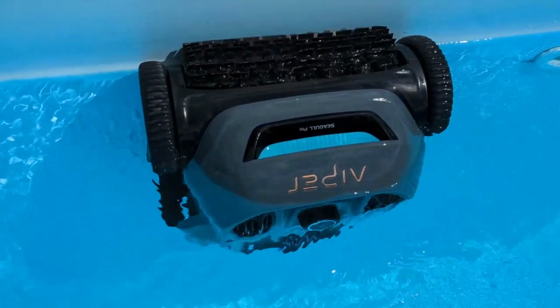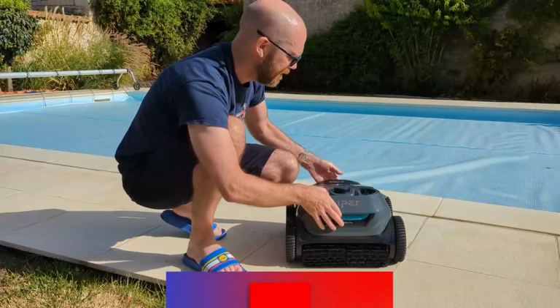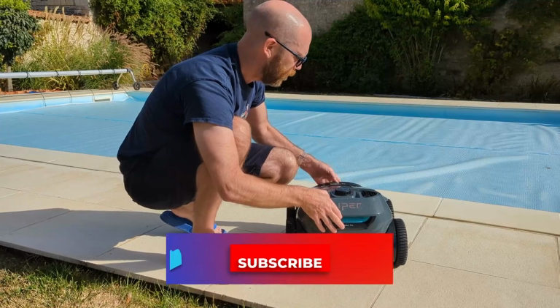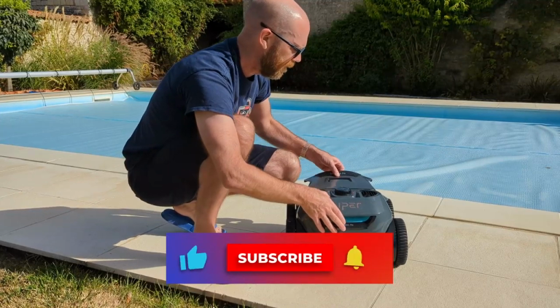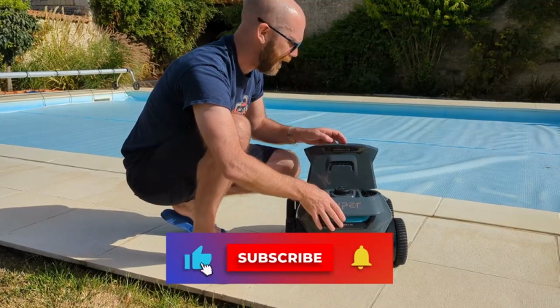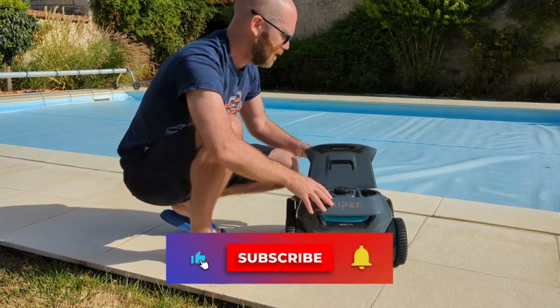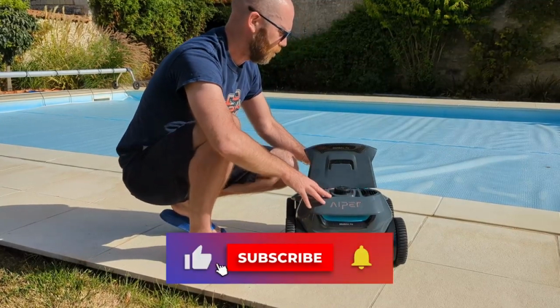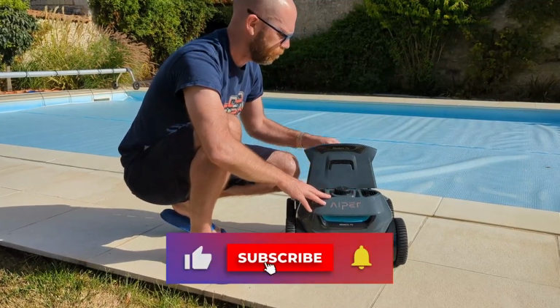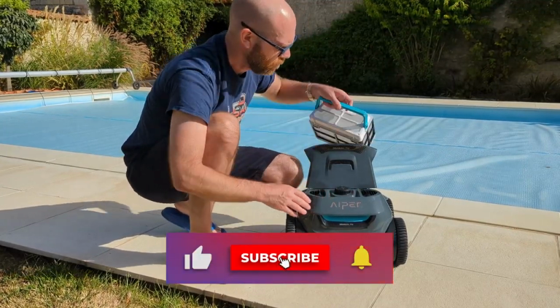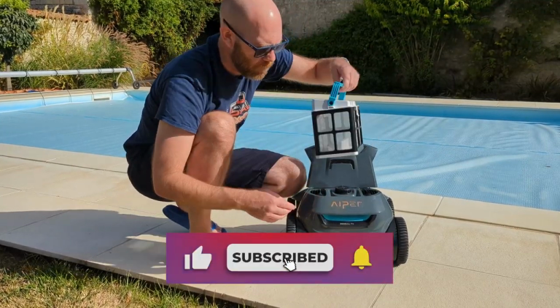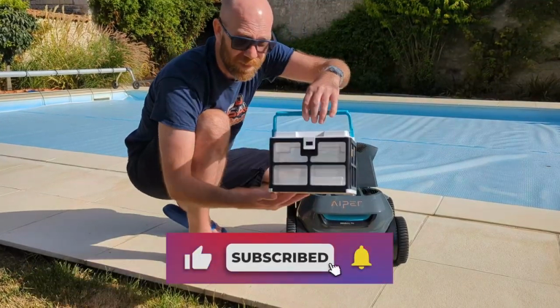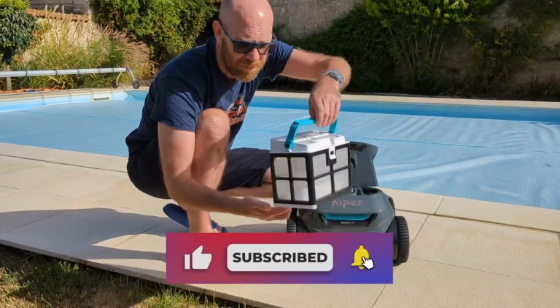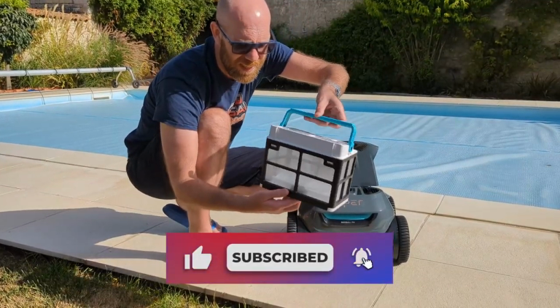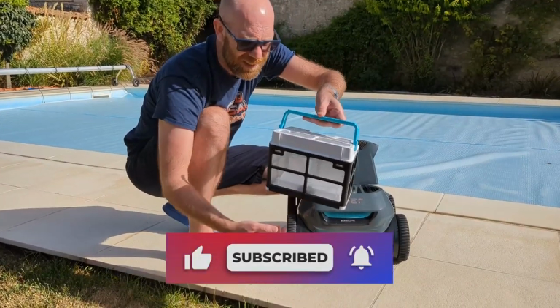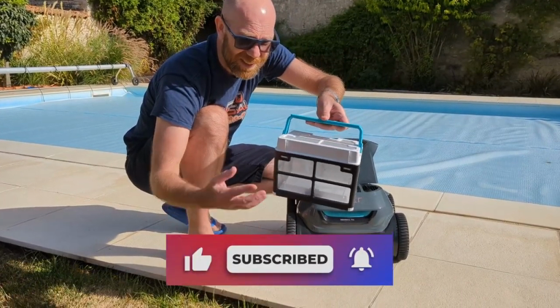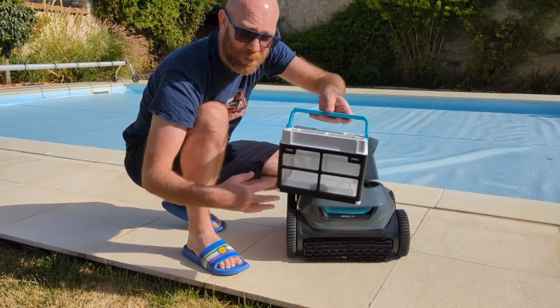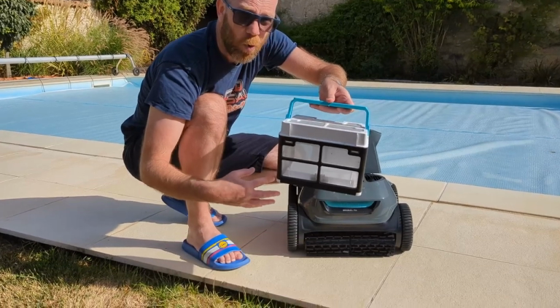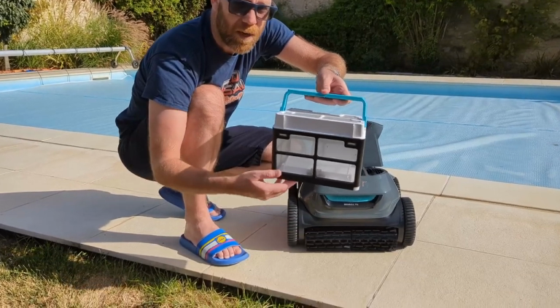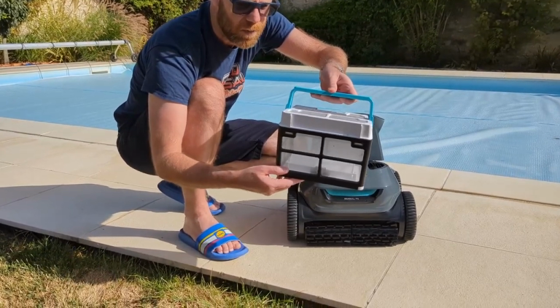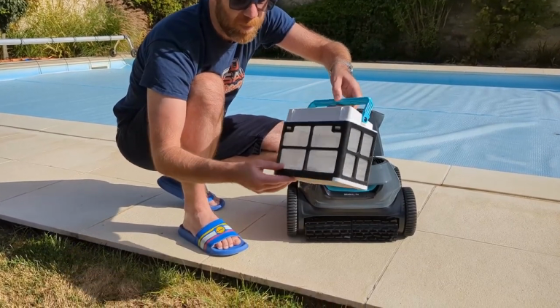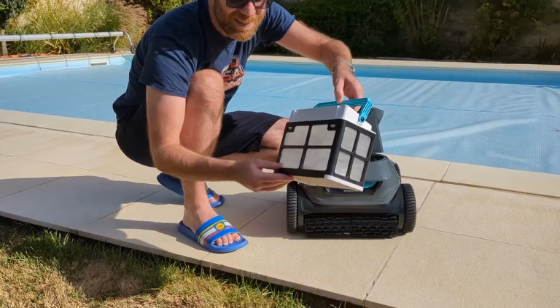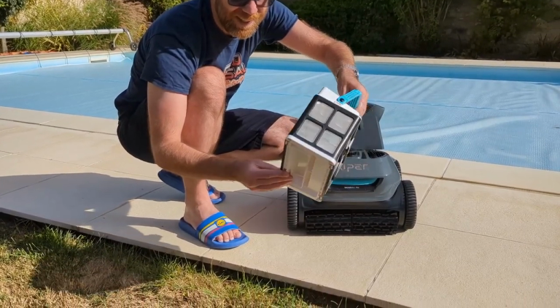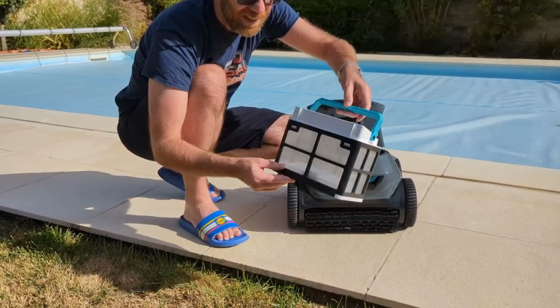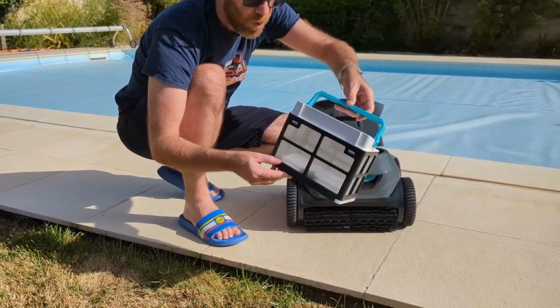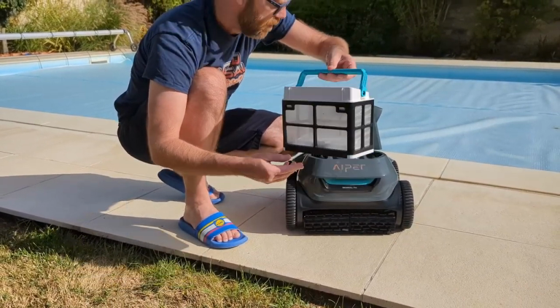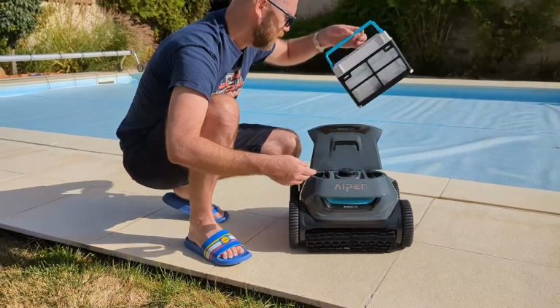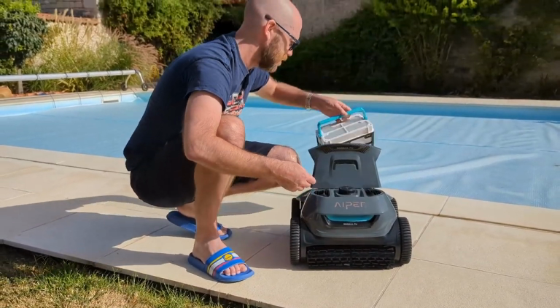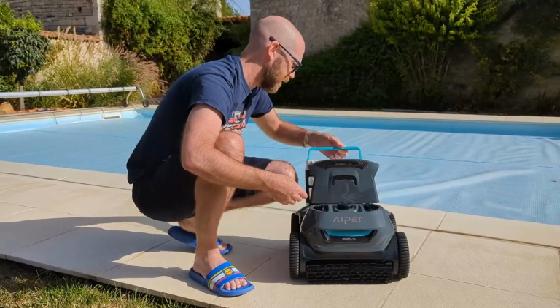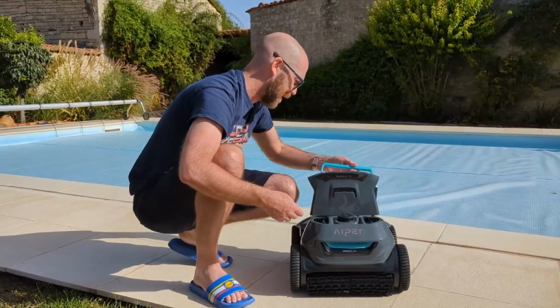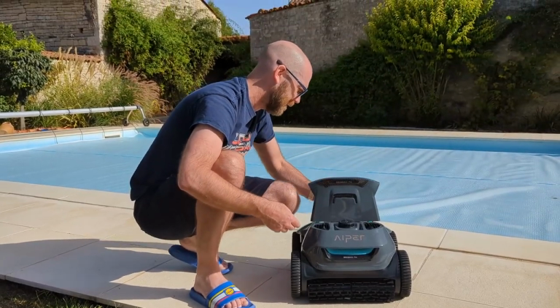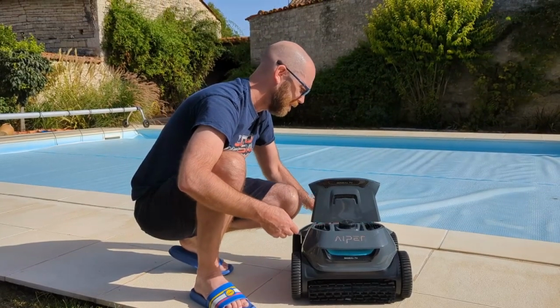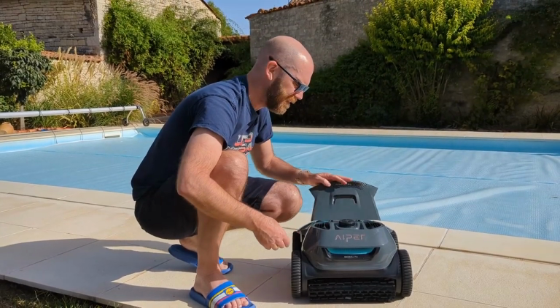Very simple. At the back you've basically got your filter here. It's going to capture all the gunk. Super easy to clean and dry afterwards — it just goes in the back. That's it.